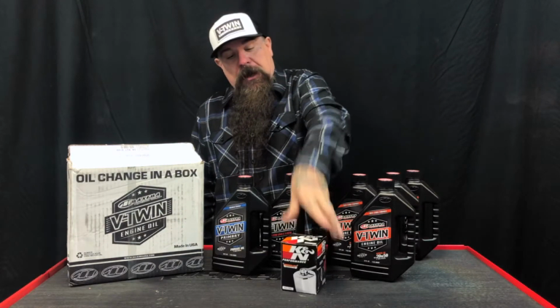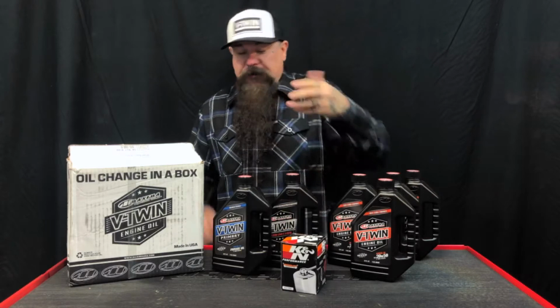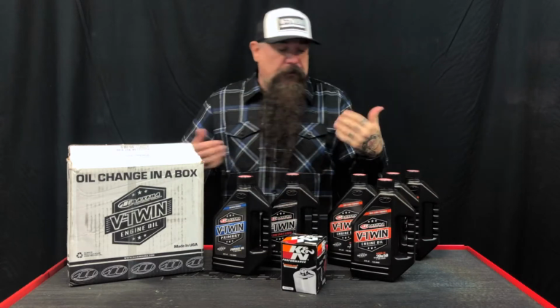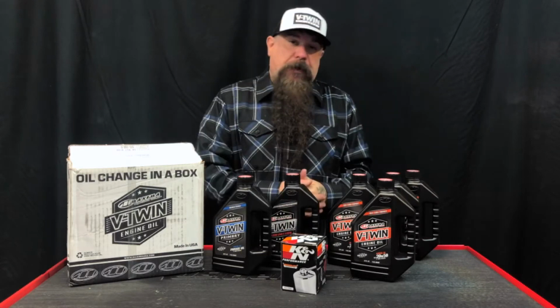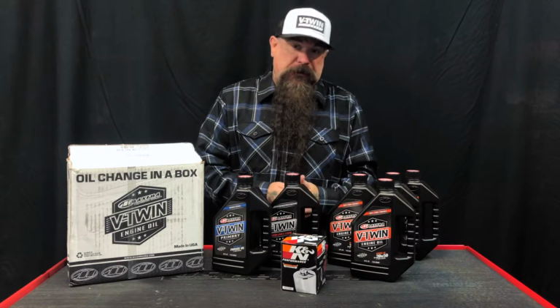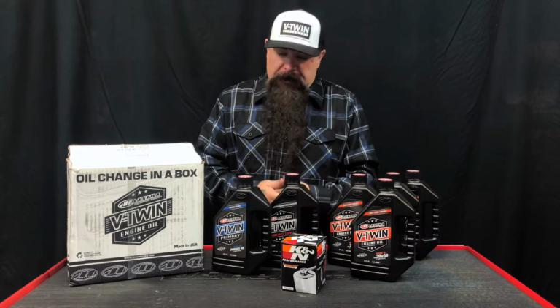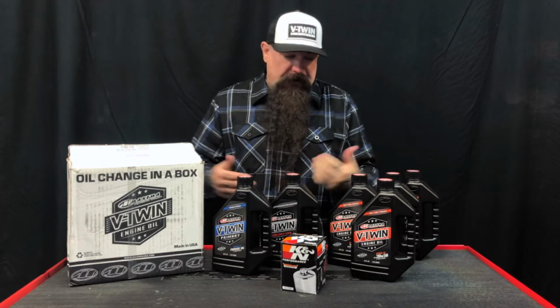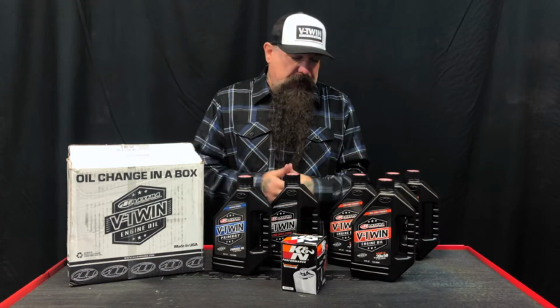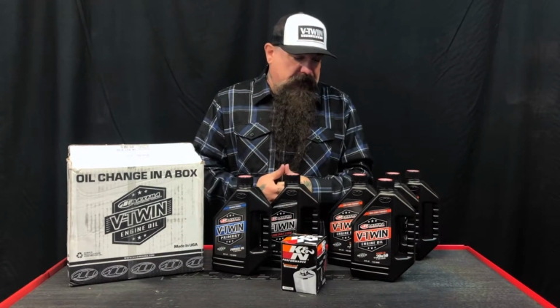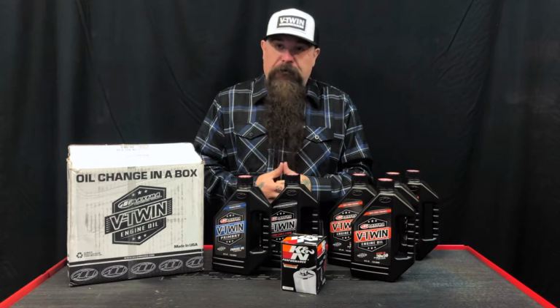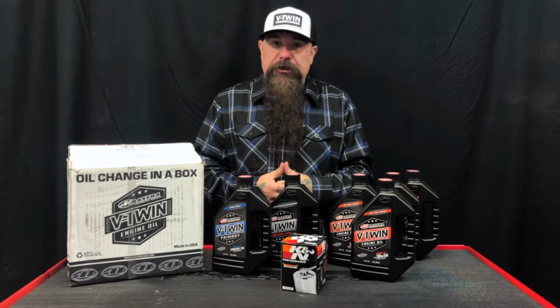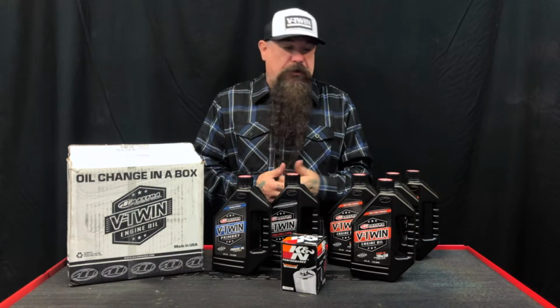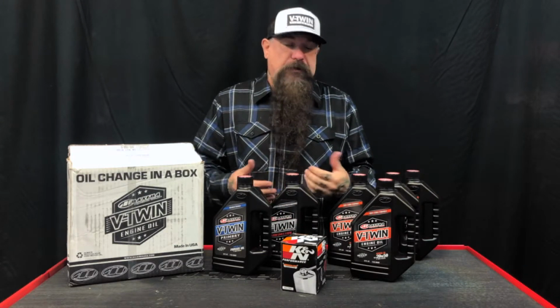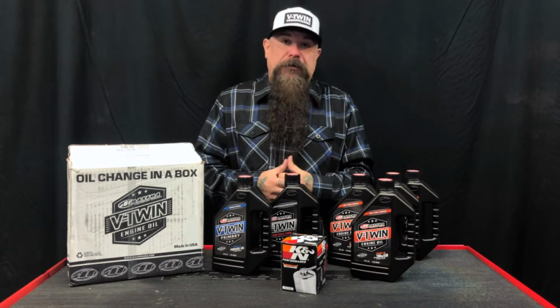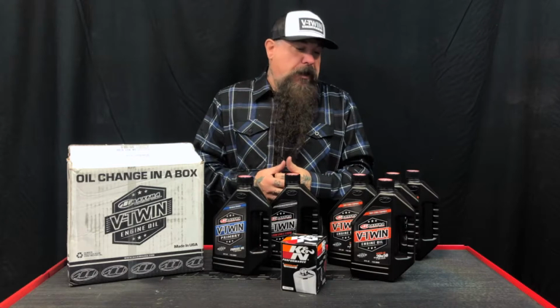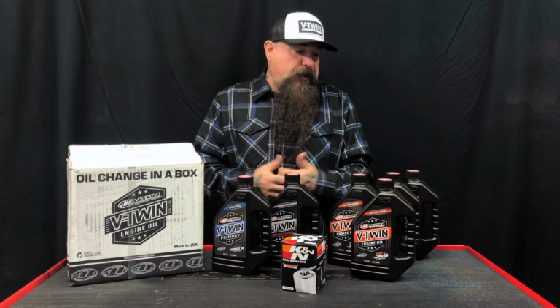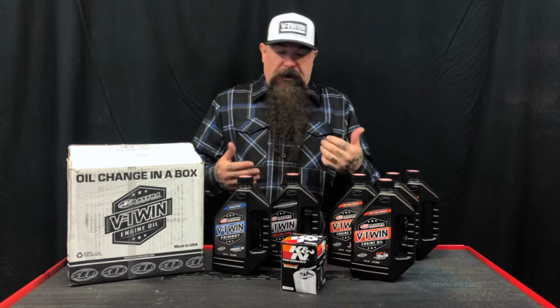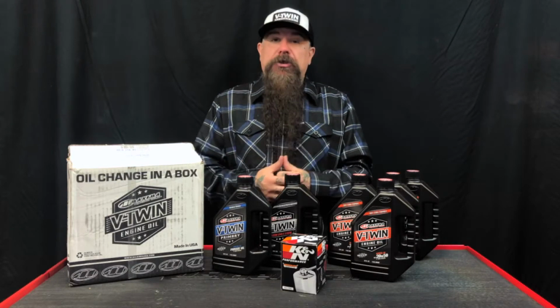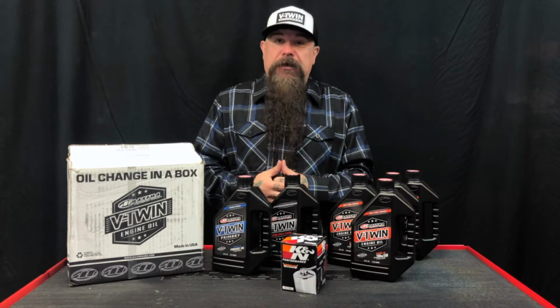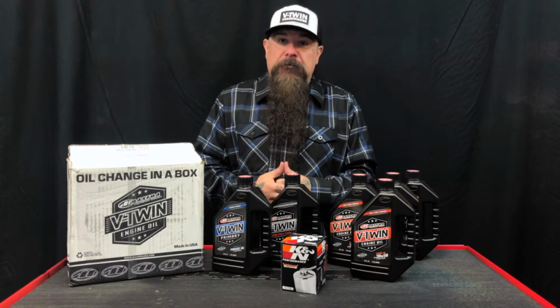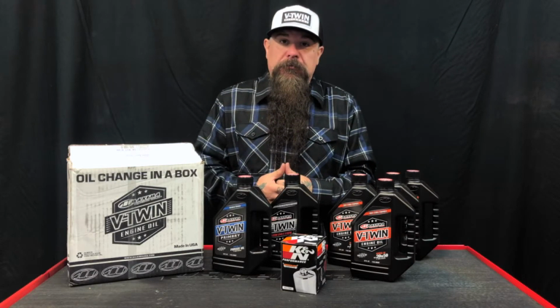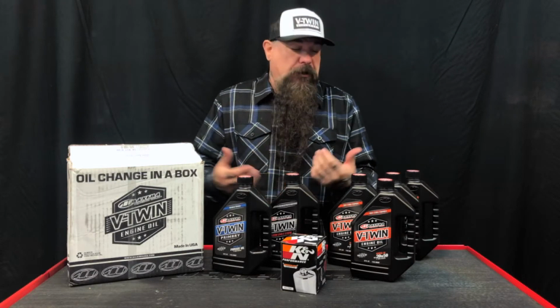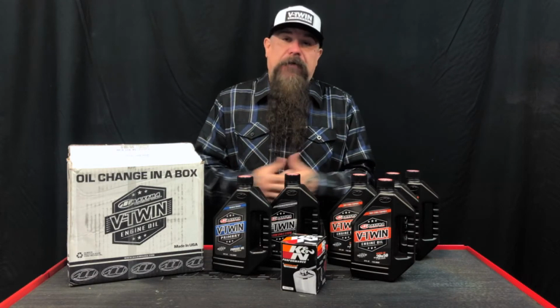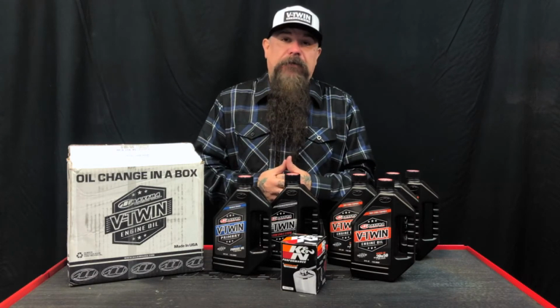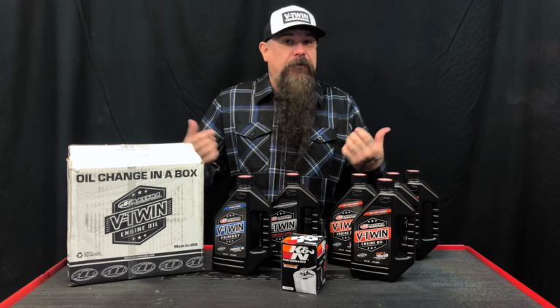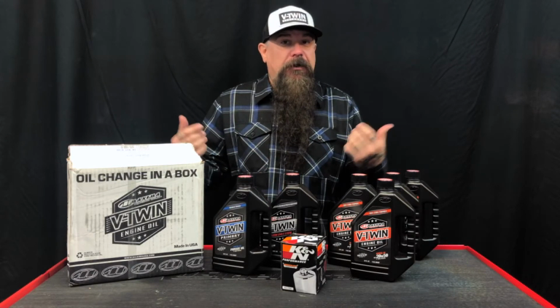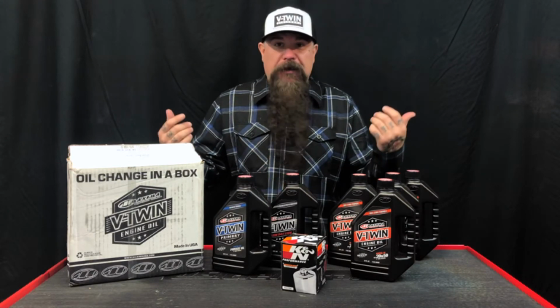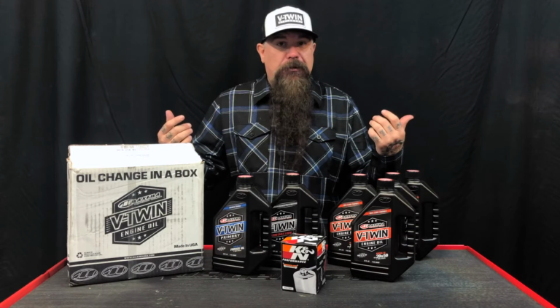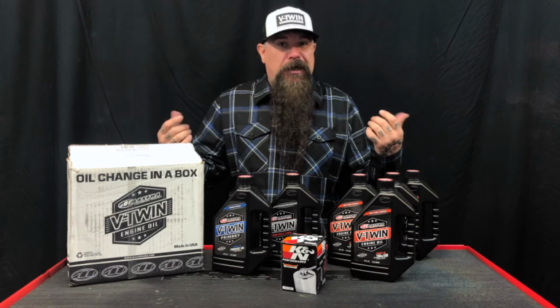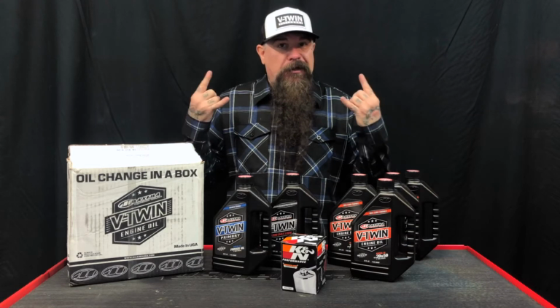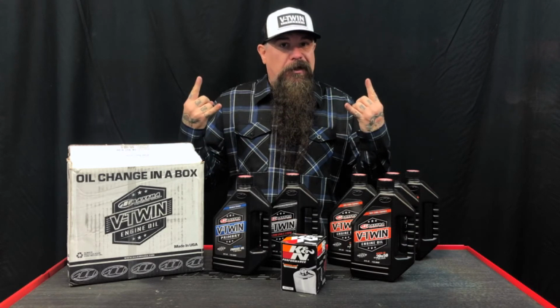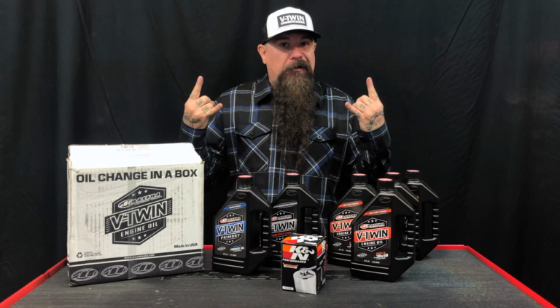They did a really cool job on this, man, and I've been using Maxima for years with good results, and I think you should try it too. So there you have it. V-Twin Visionary, Maxima USA. Get it on!